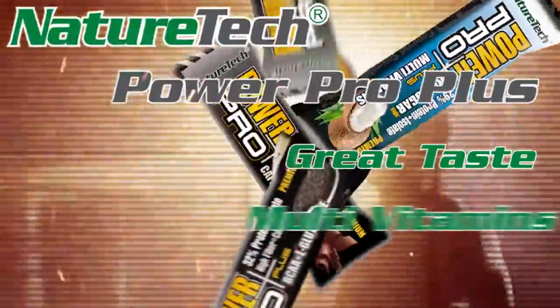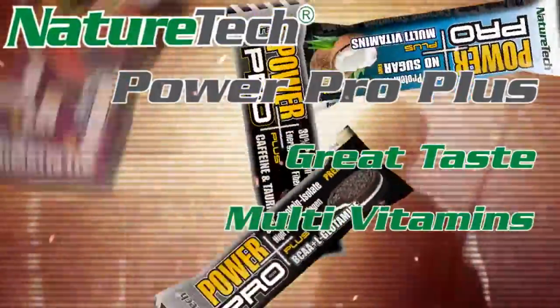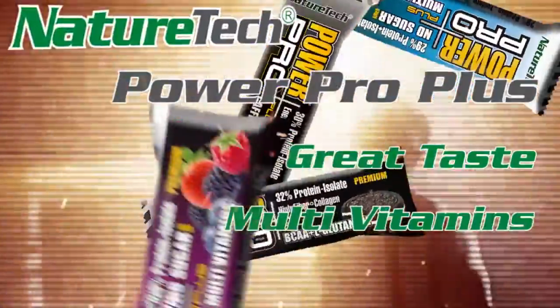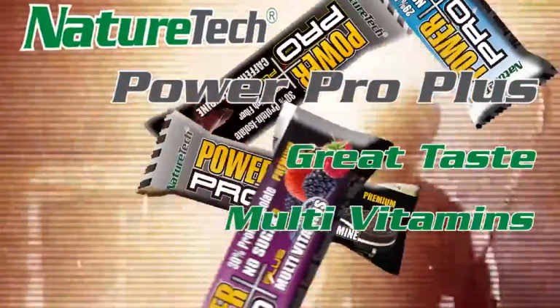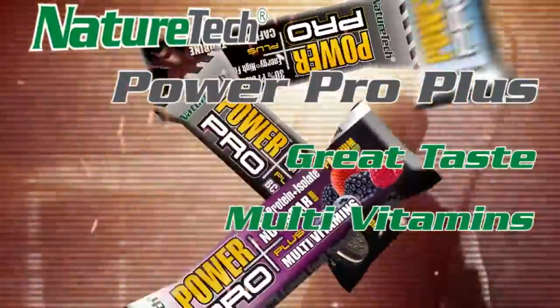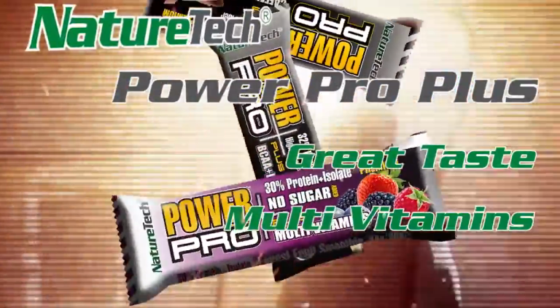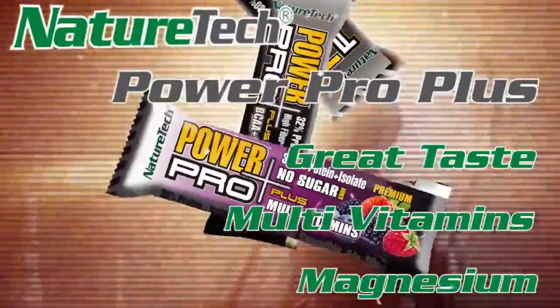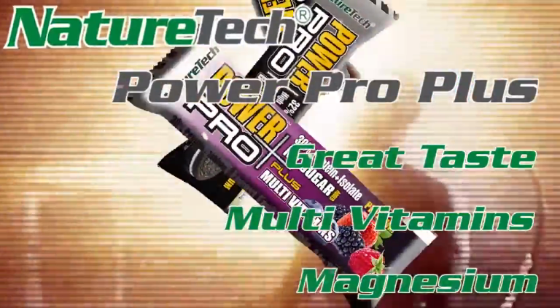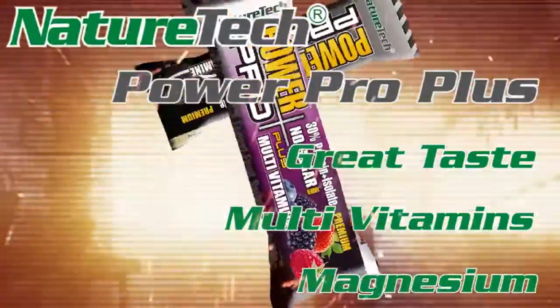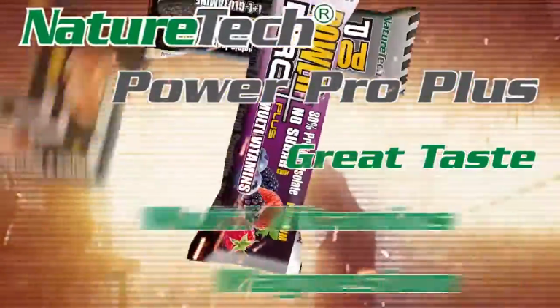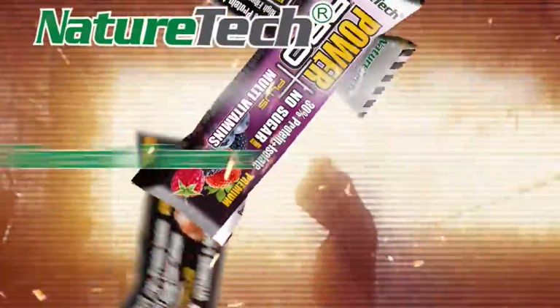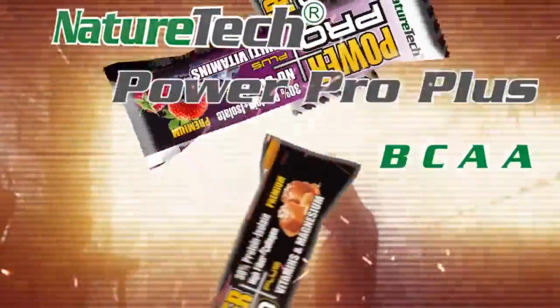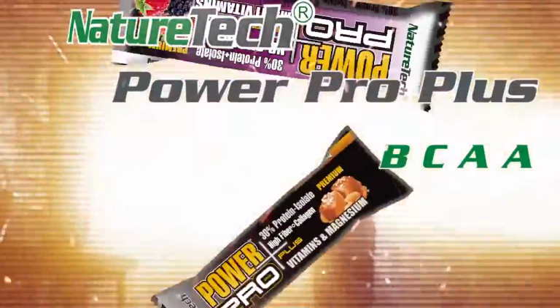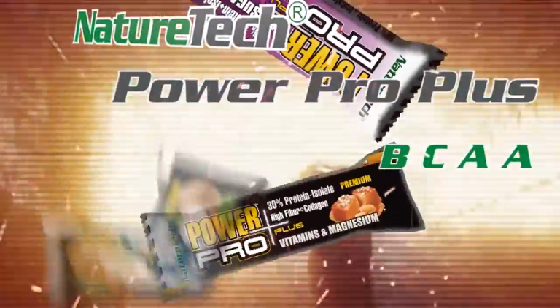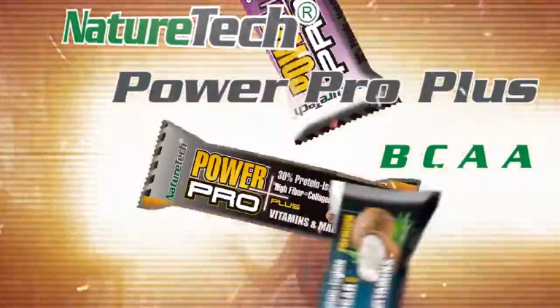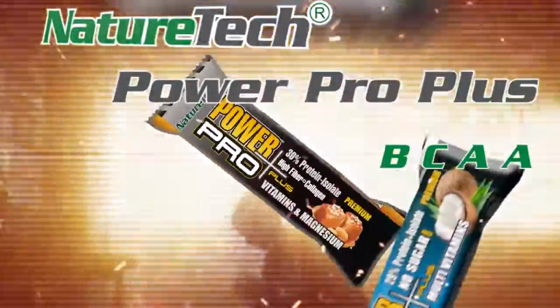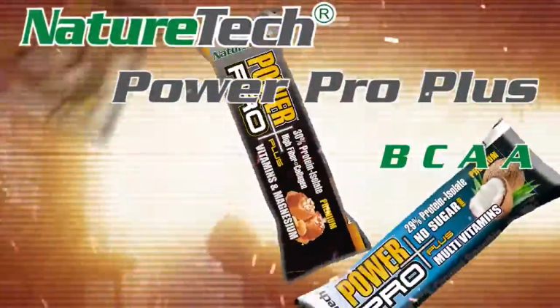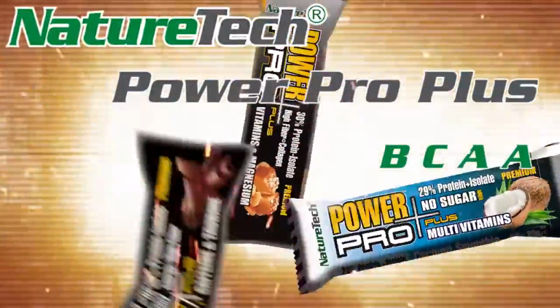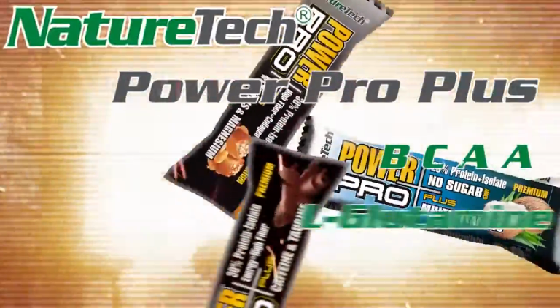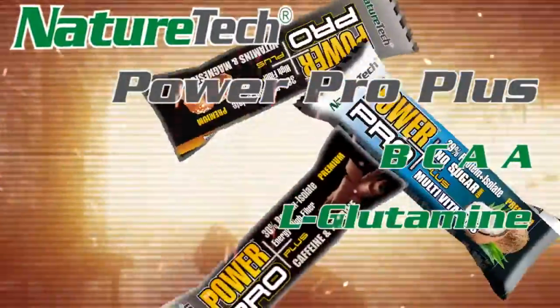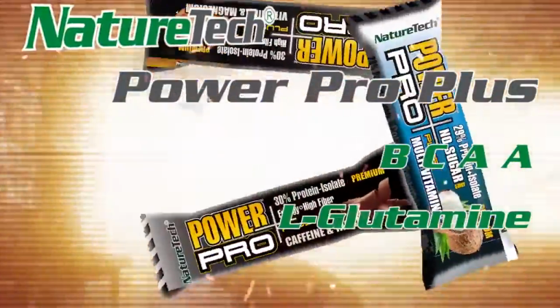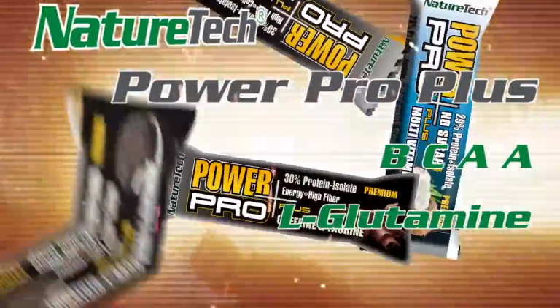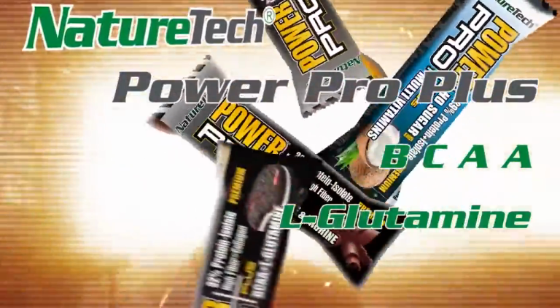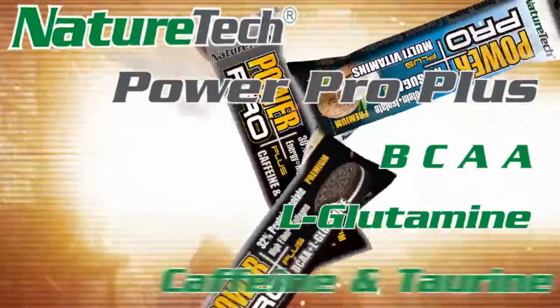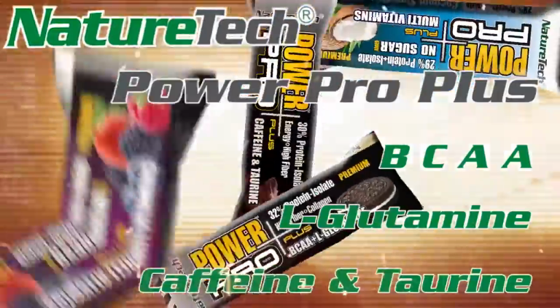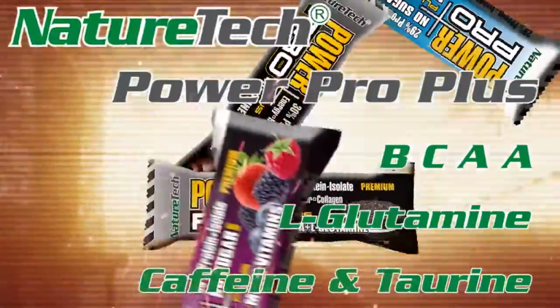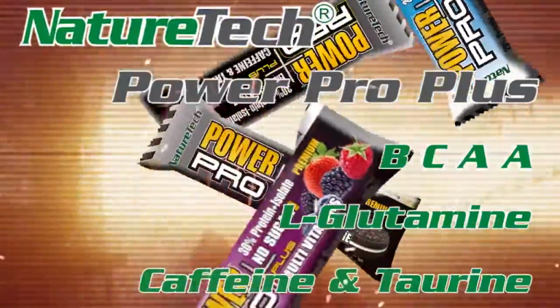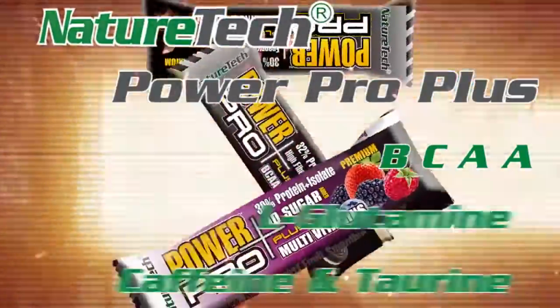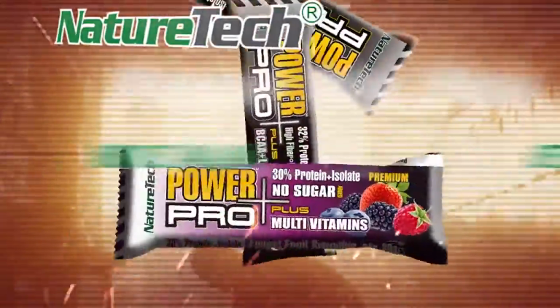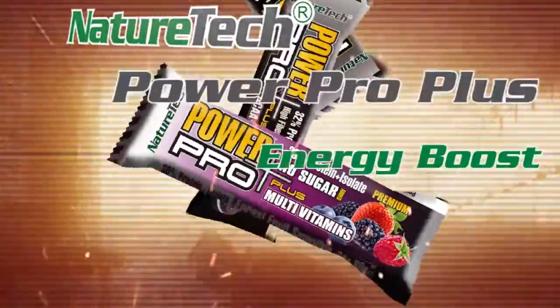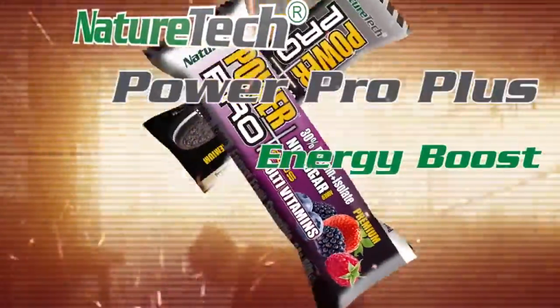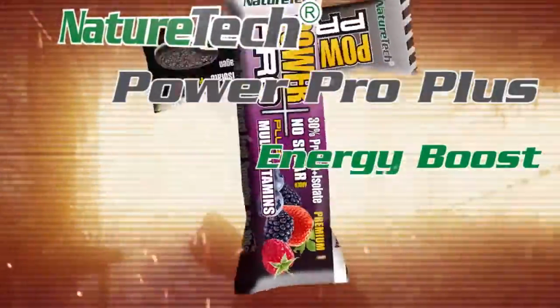Multivitamins, magnesium, BCAA, L-Glutamine, caffeine and taurine. Energy boost.